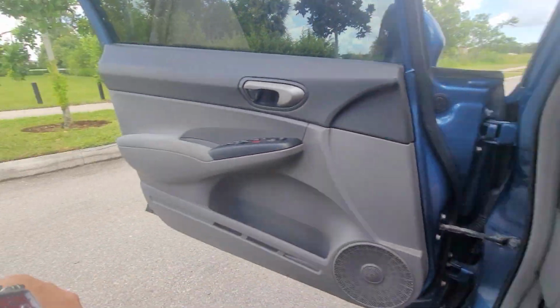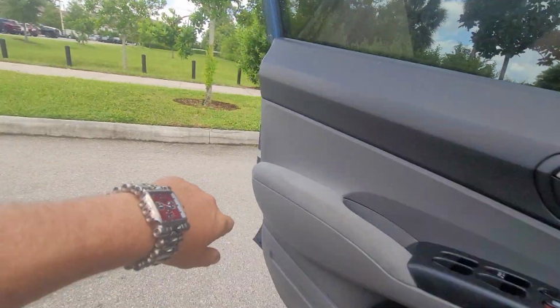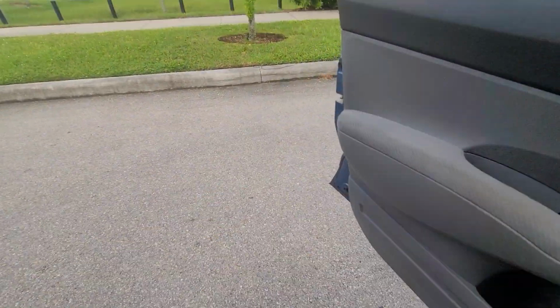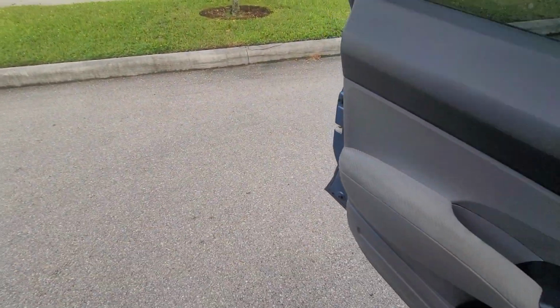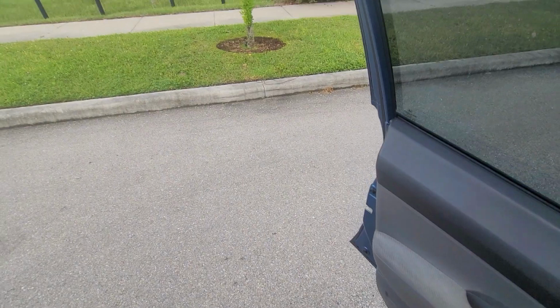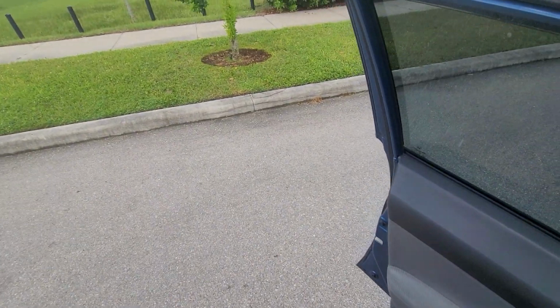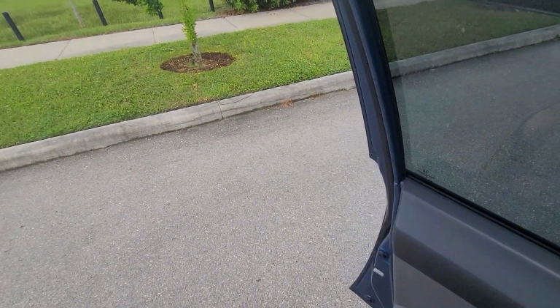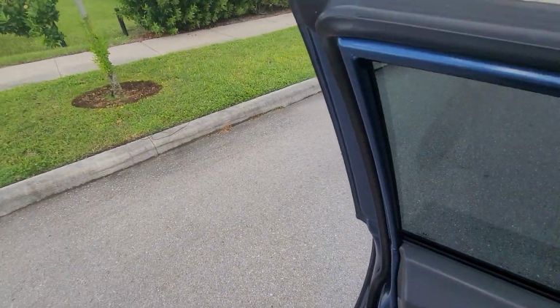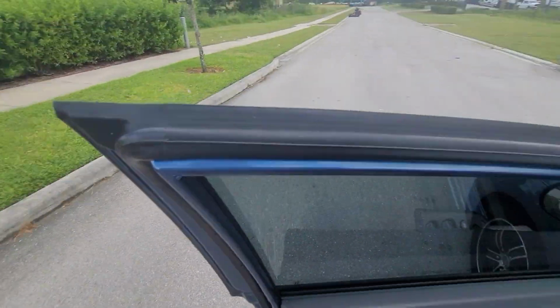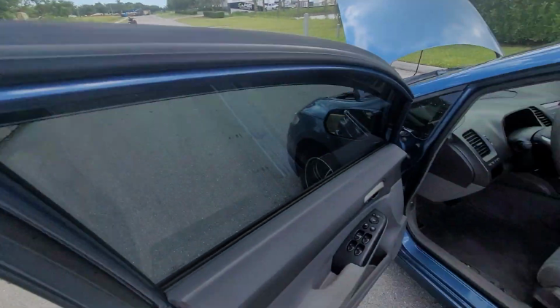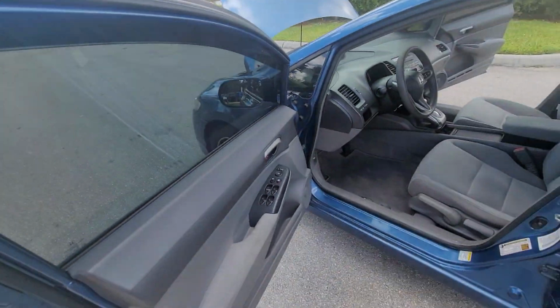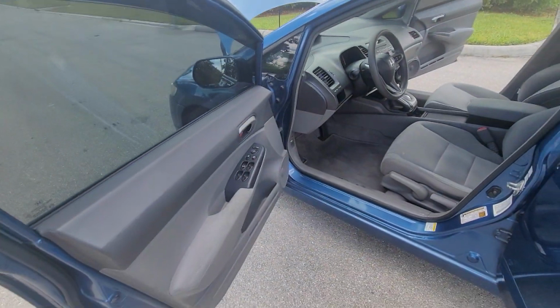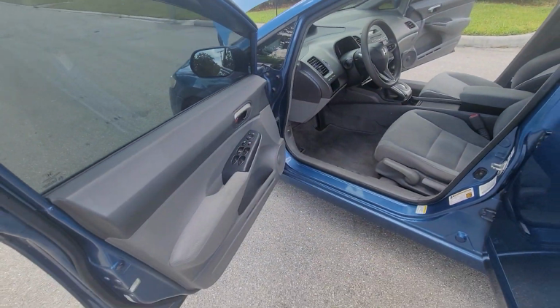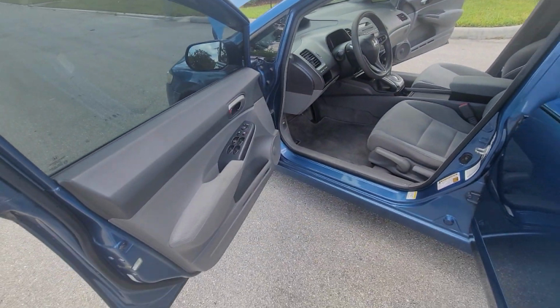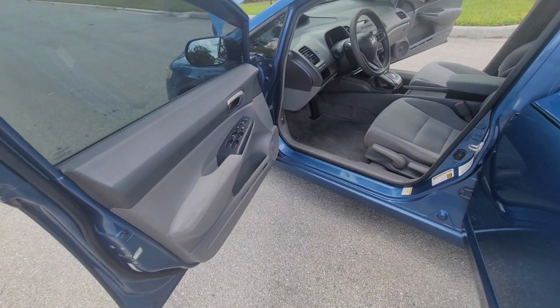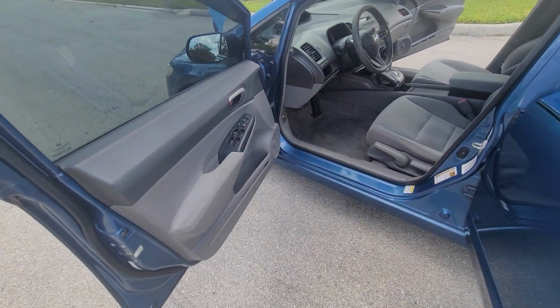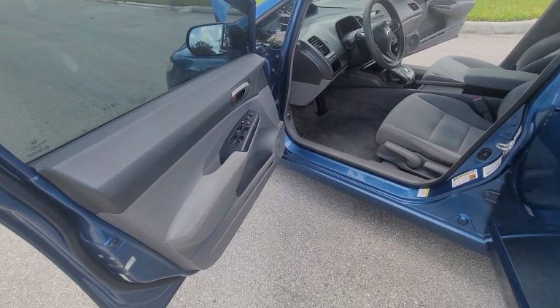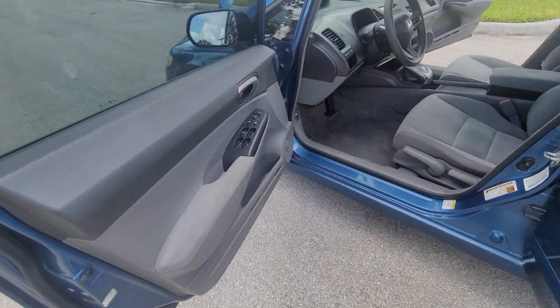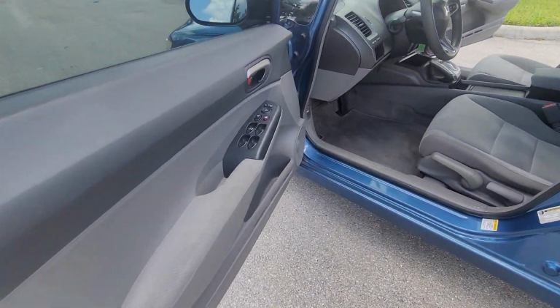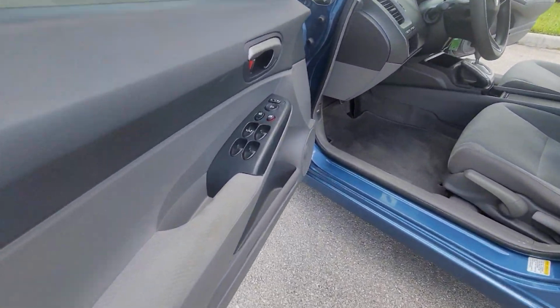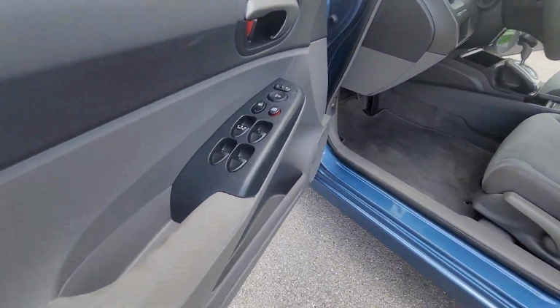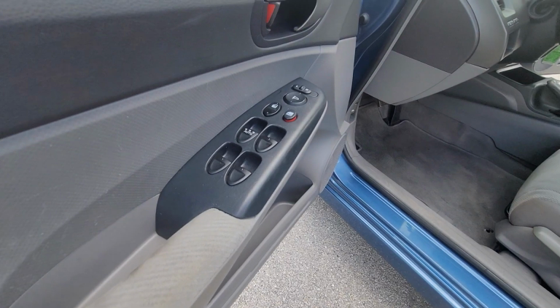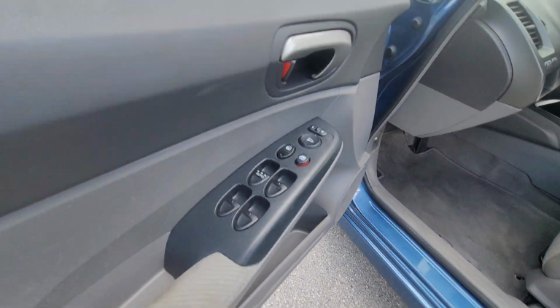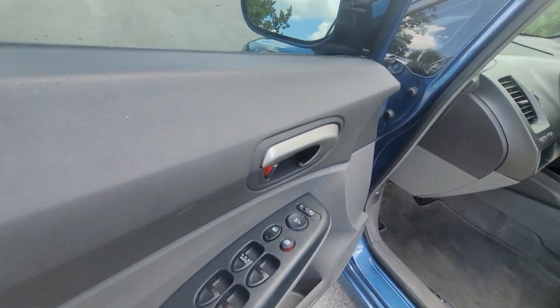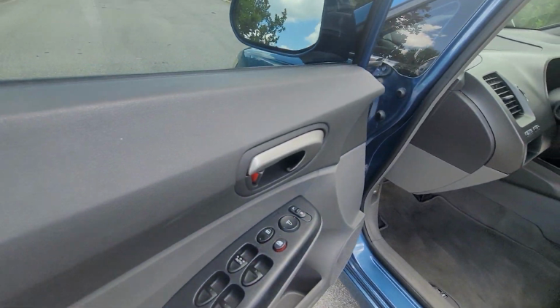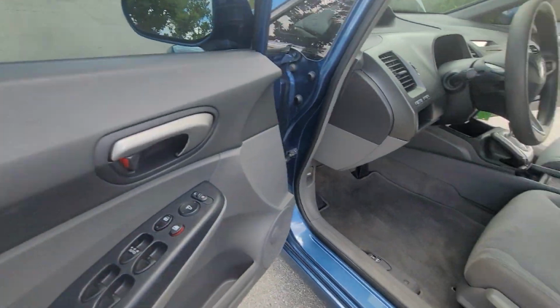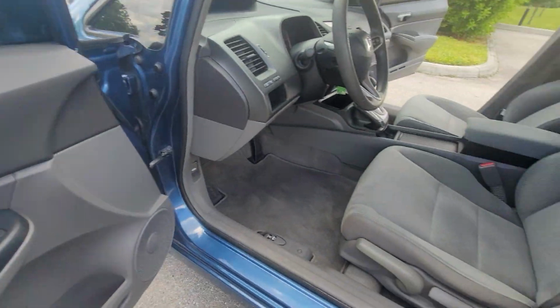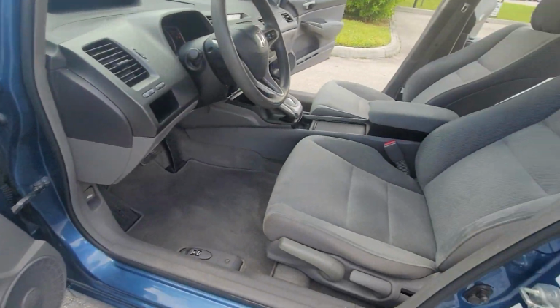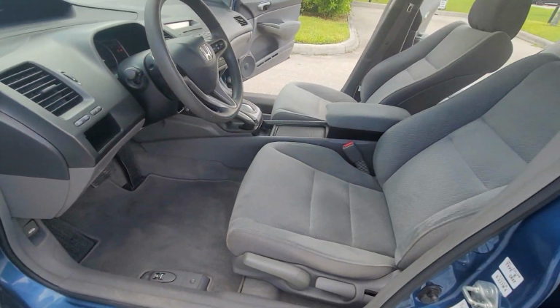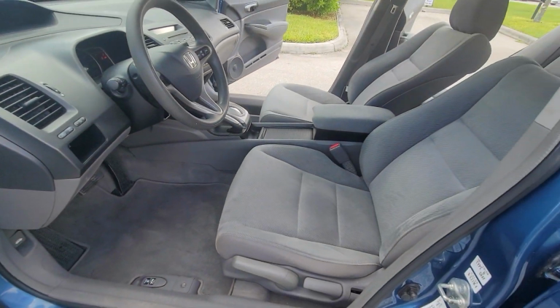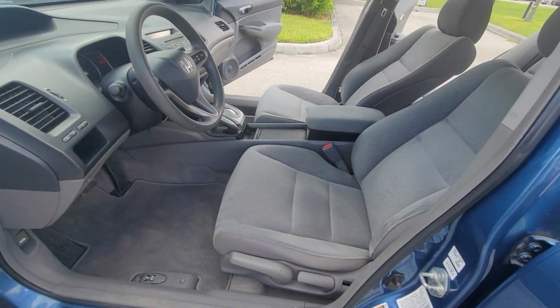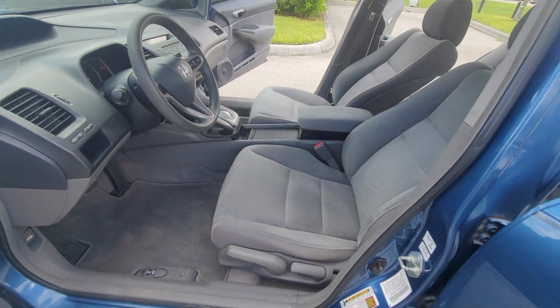And unusually low miles, again. Power windows, power locks, tilt — look at this interior.